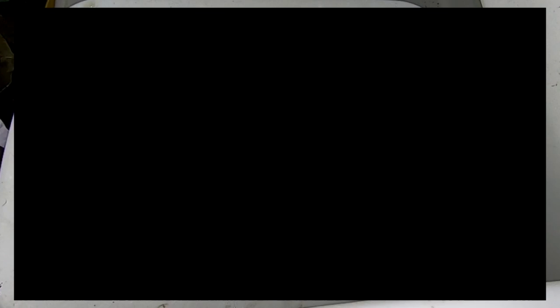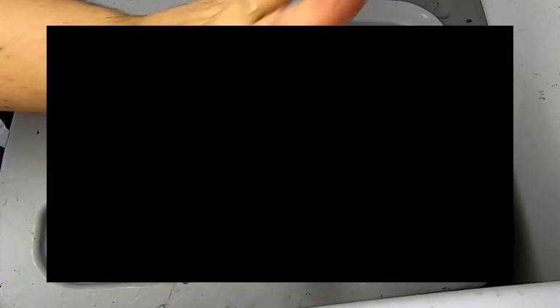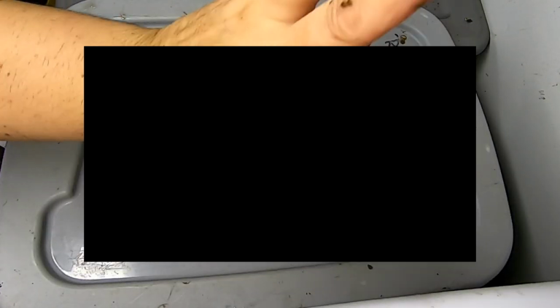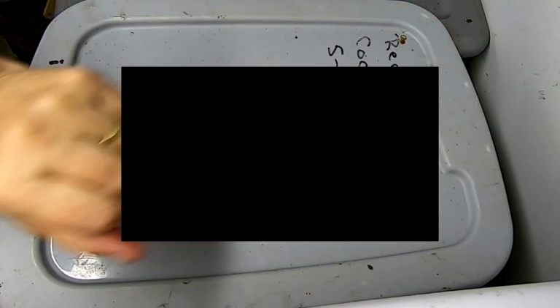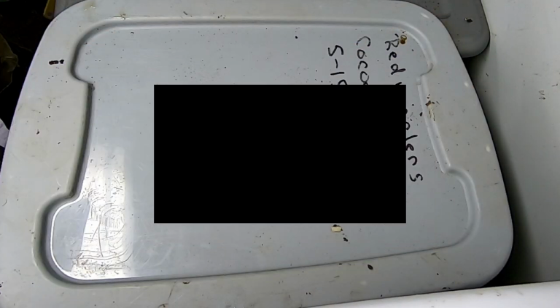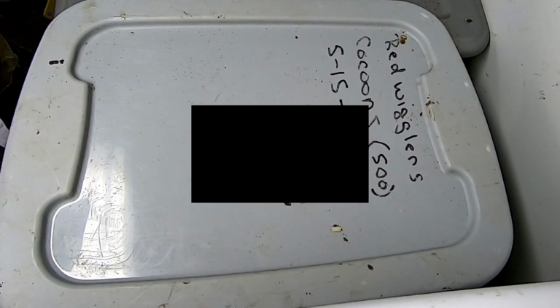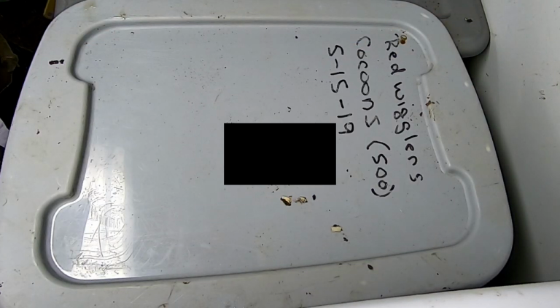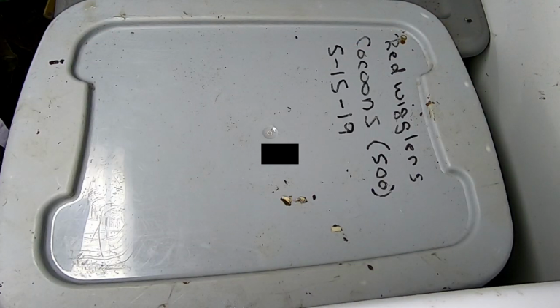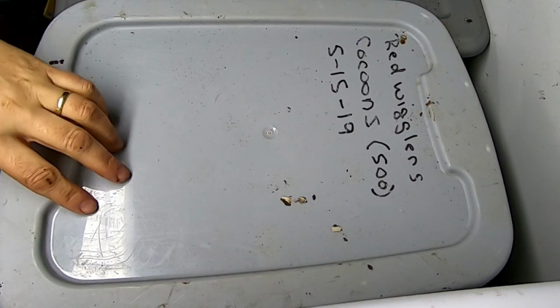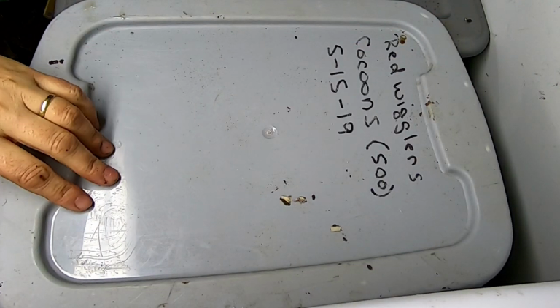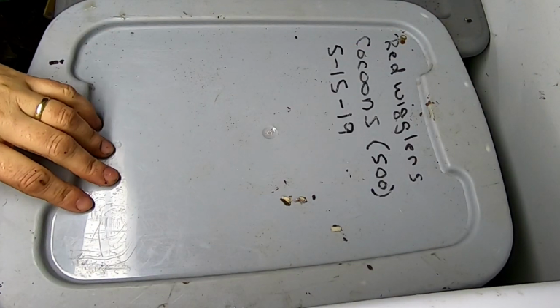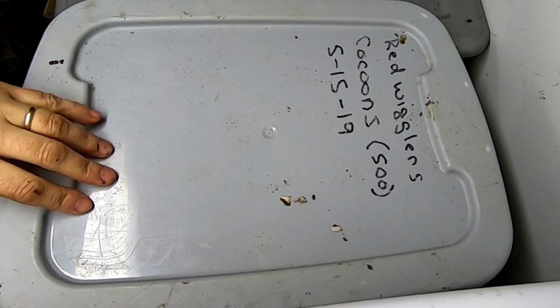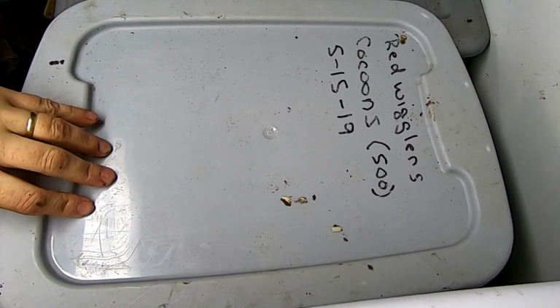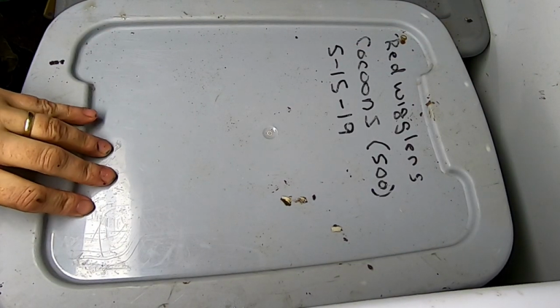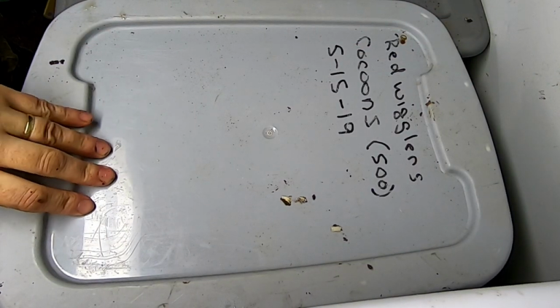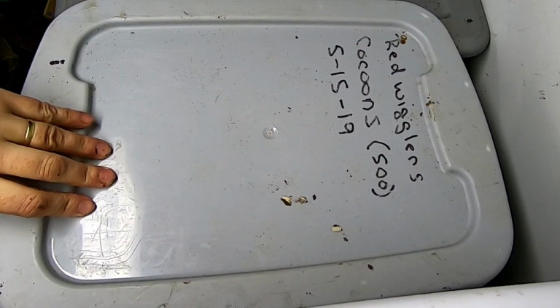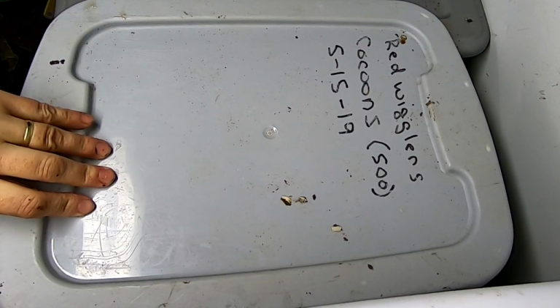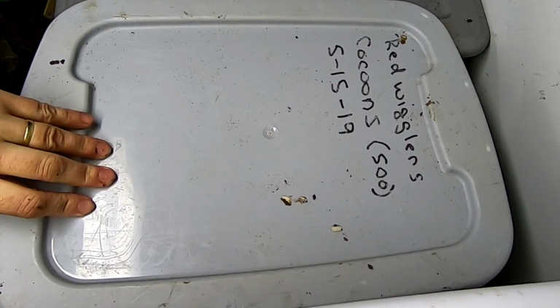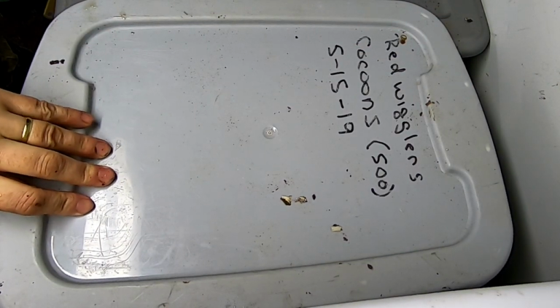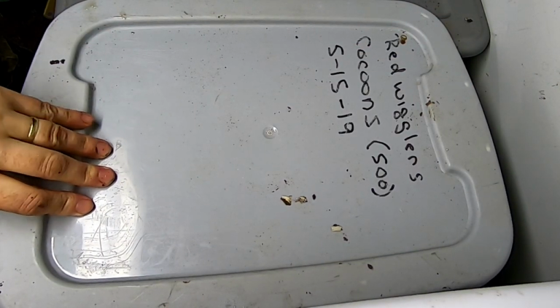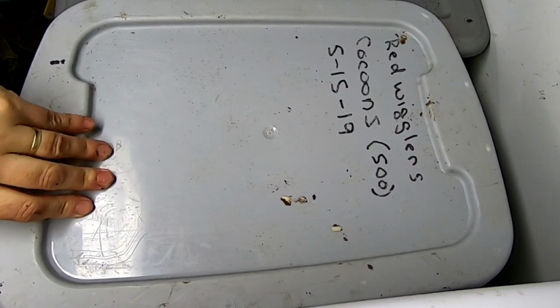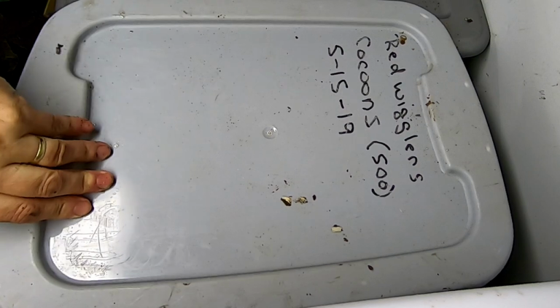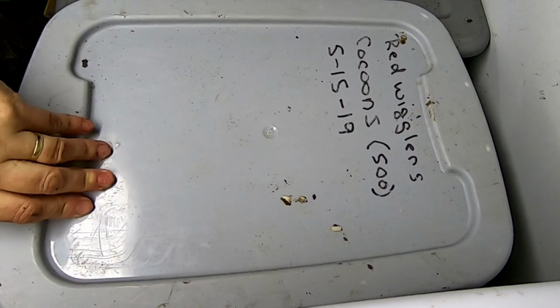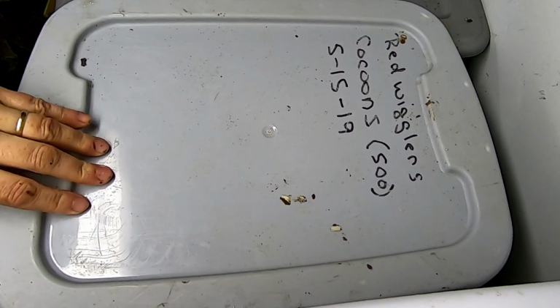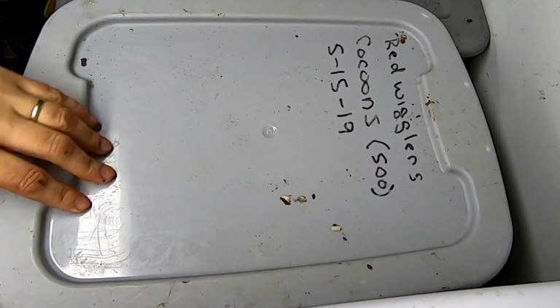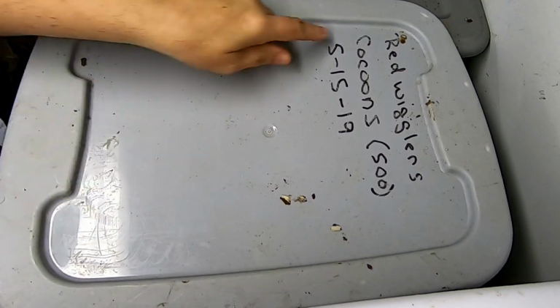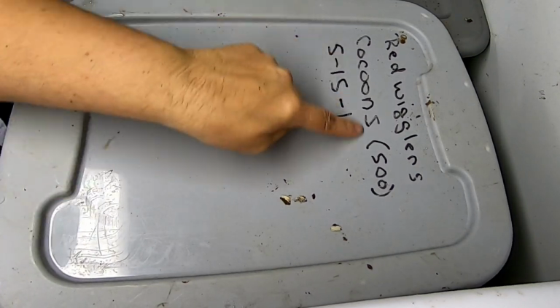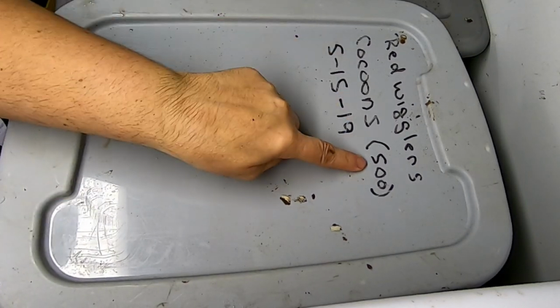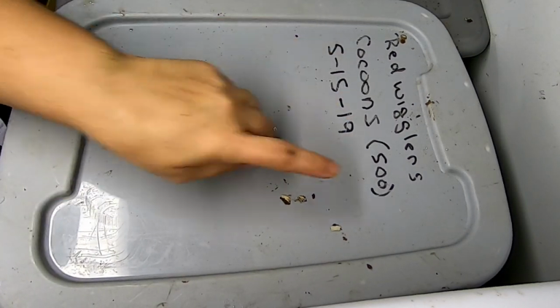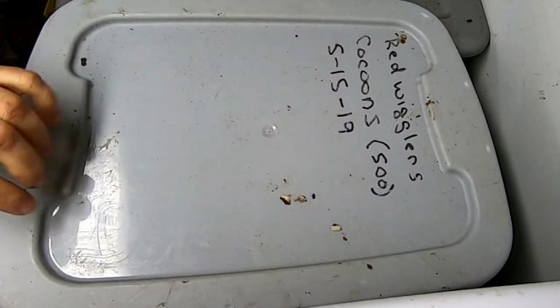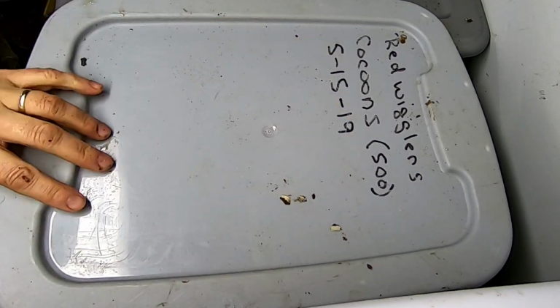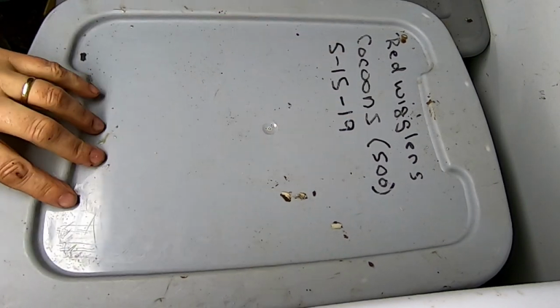Hey guys, it's Ann over at Plant Obsessed, and today we're going to take a look in on the Red Wiggler, formerly known as the Cocoon Only Bin.